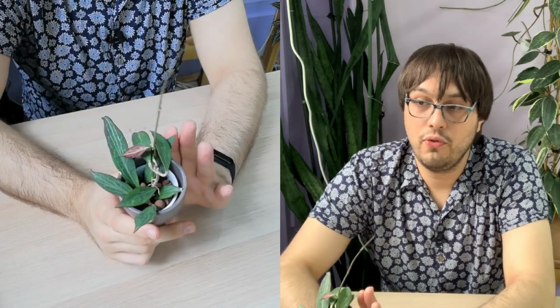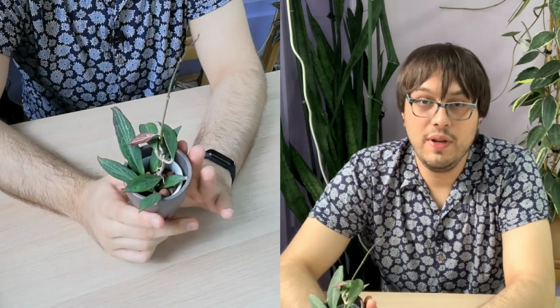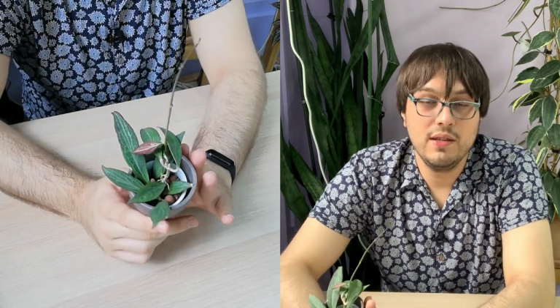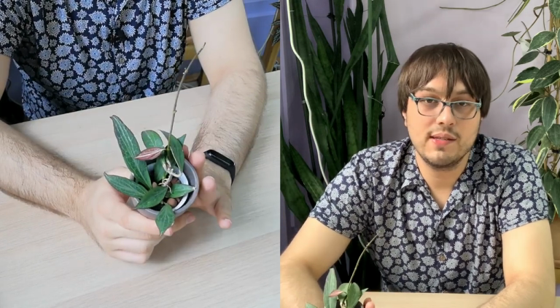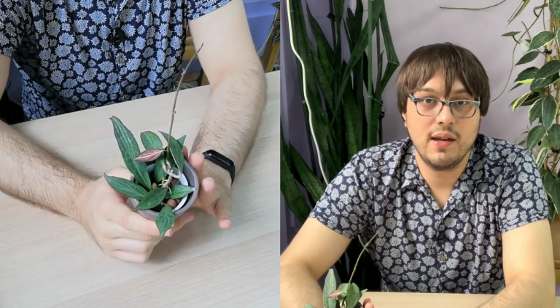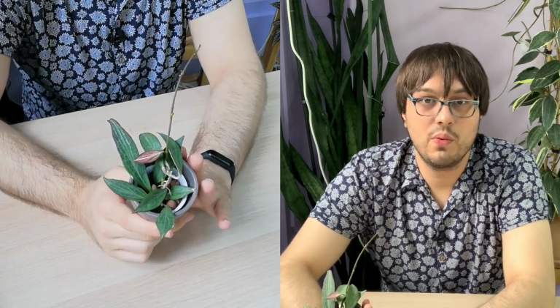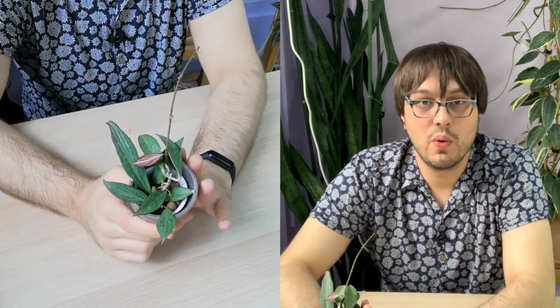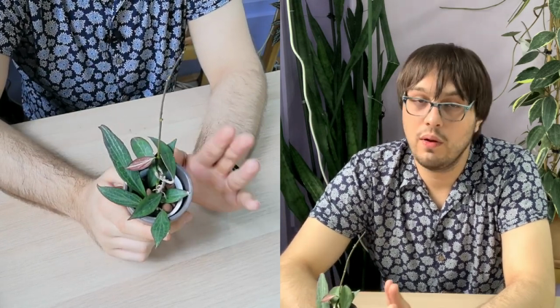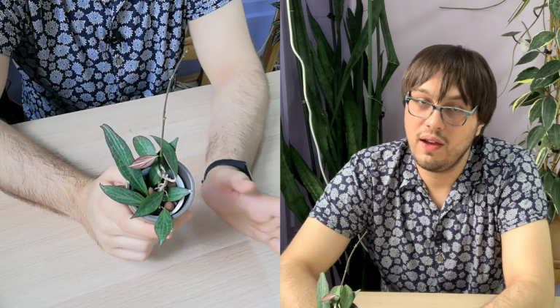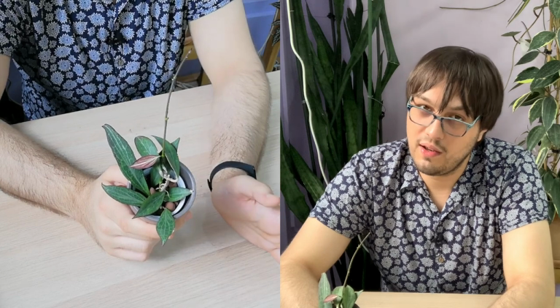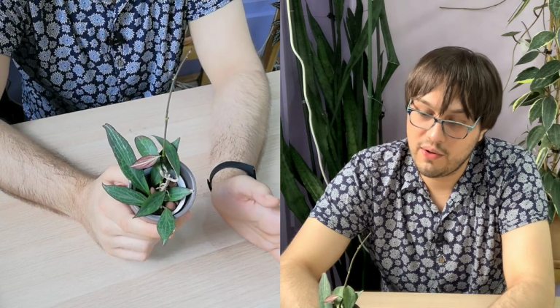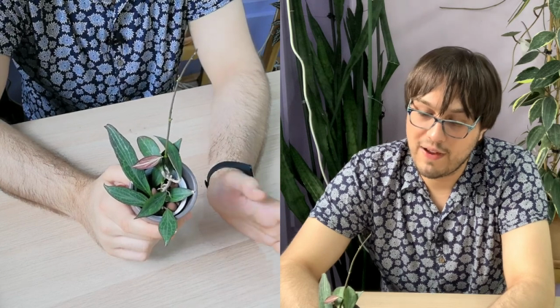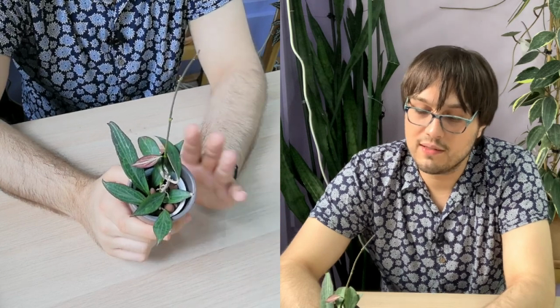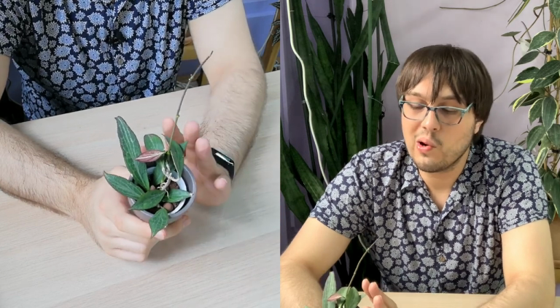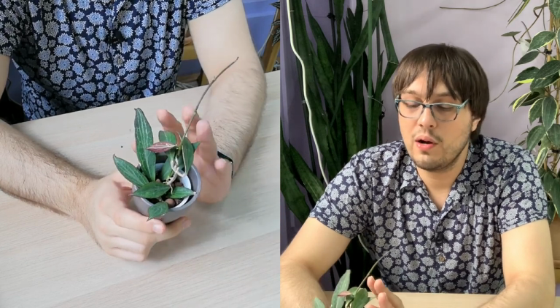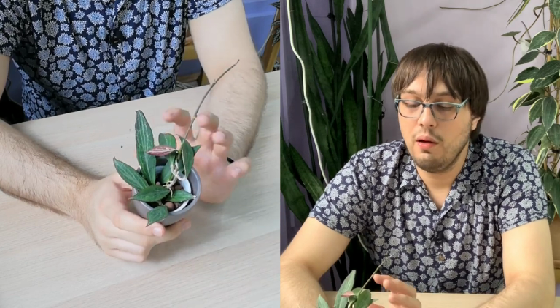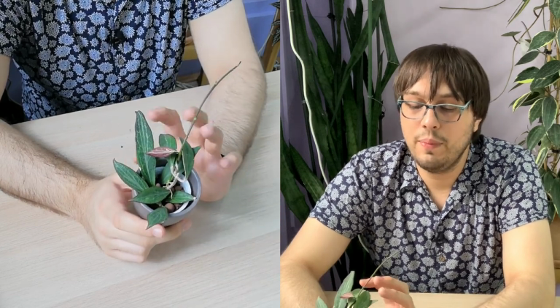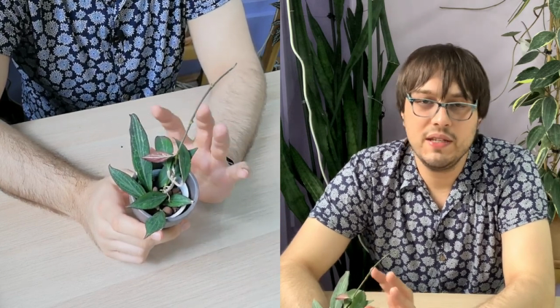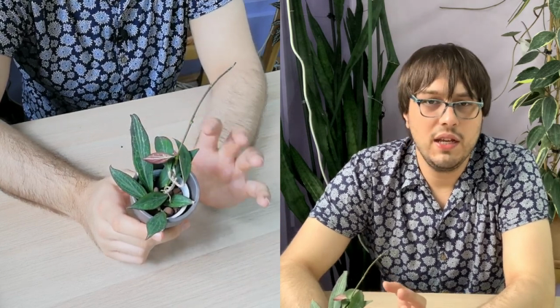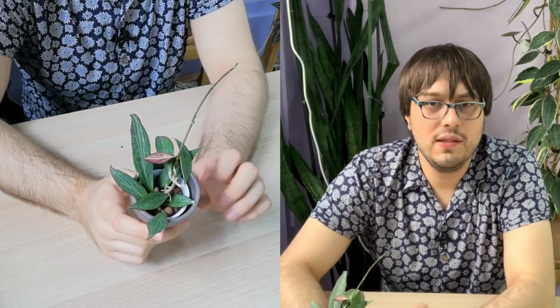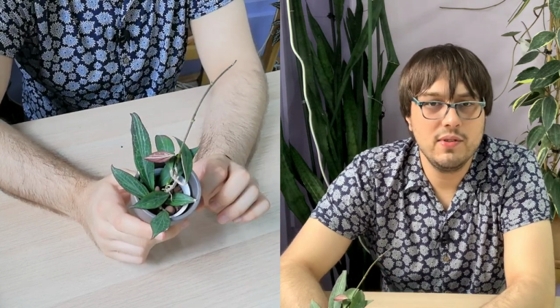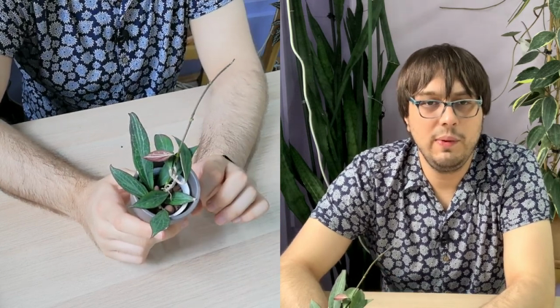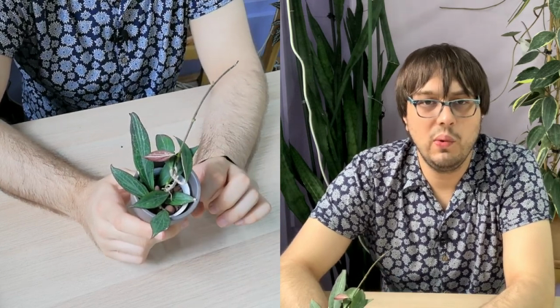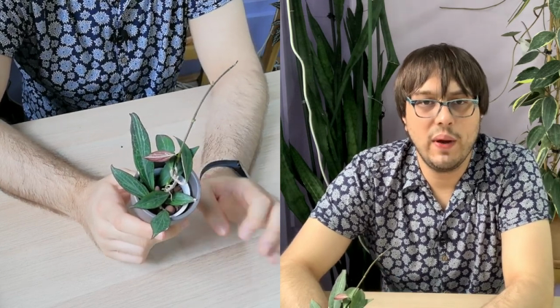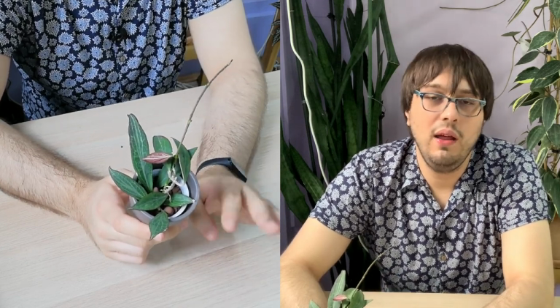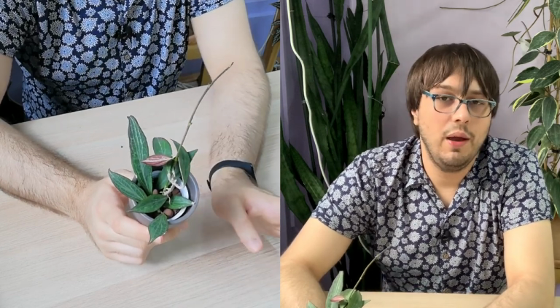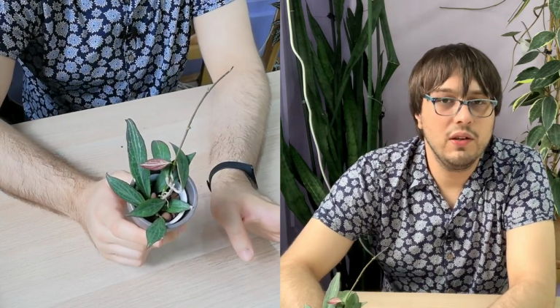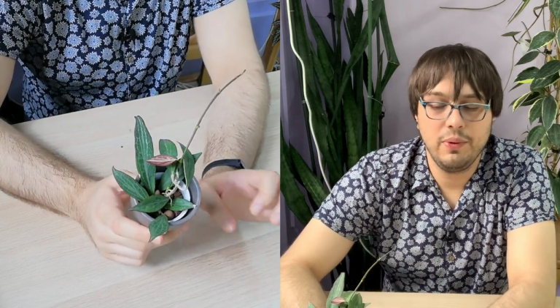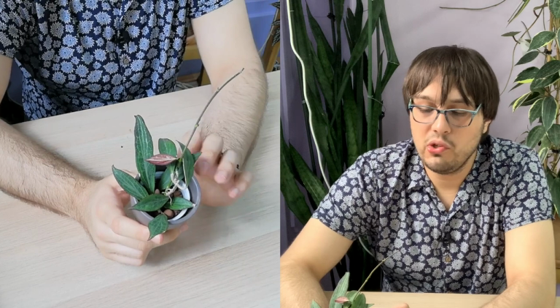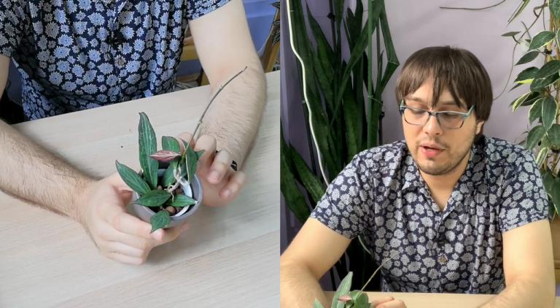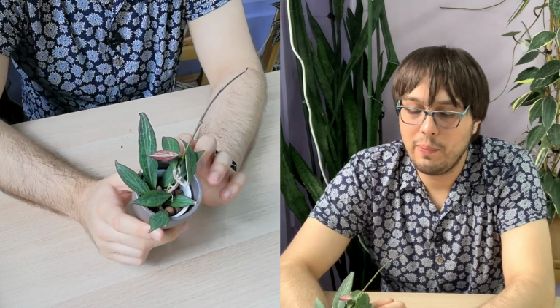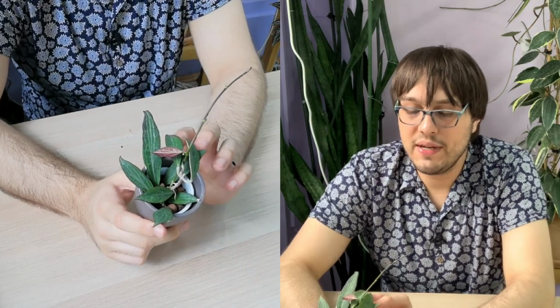For me, this is a steady grower, not a very fast grower, but it seems to be doing well. I'm not complaining too much about it.